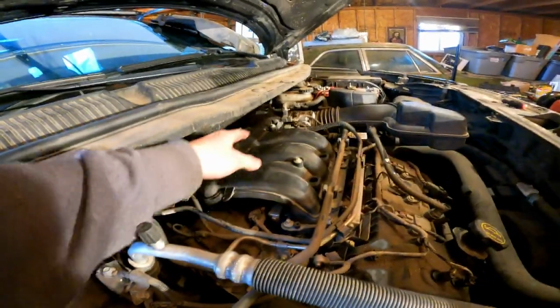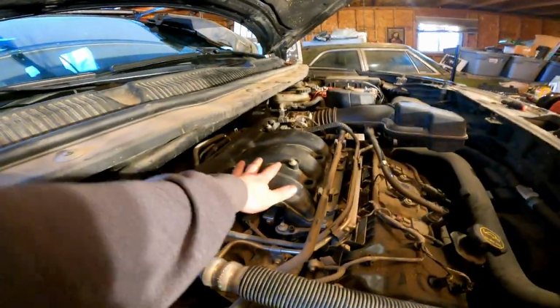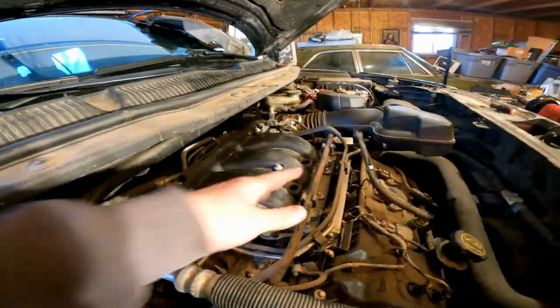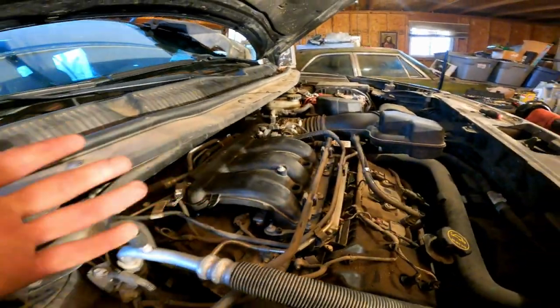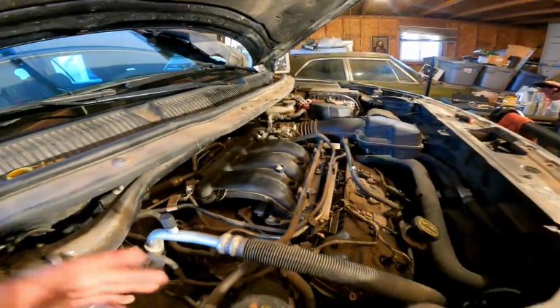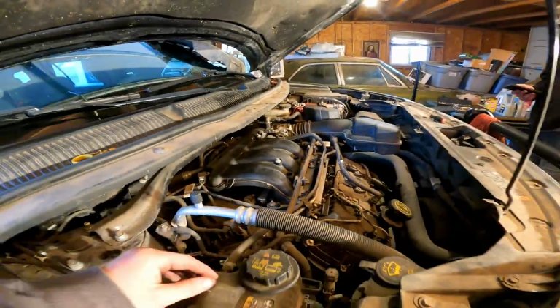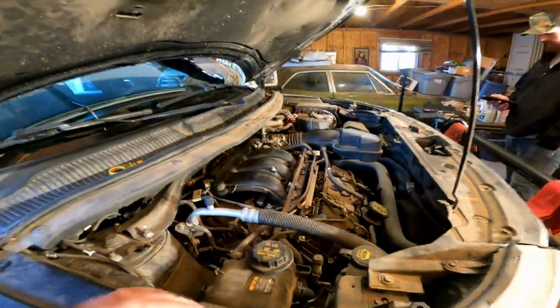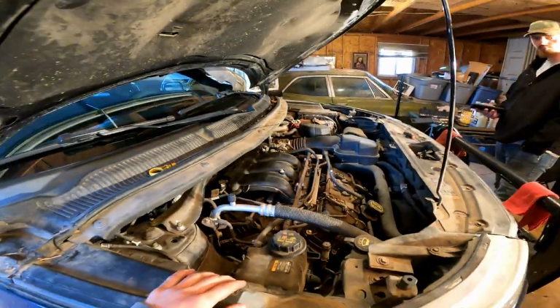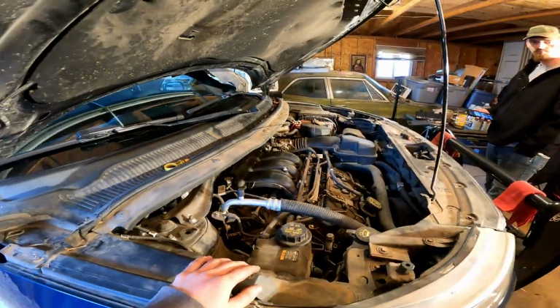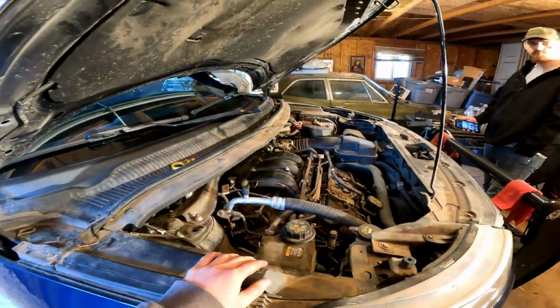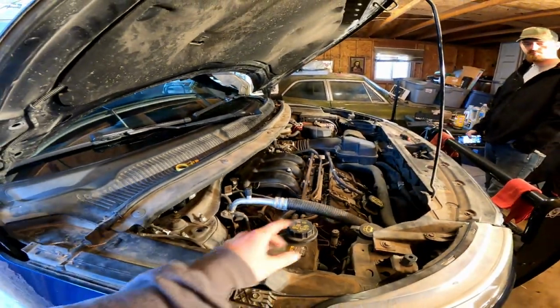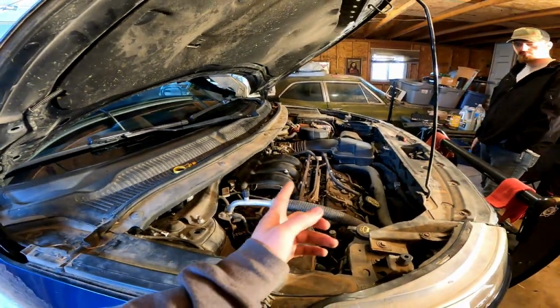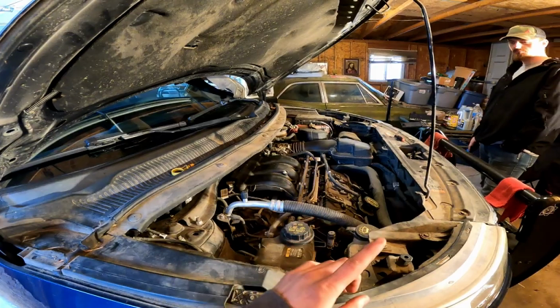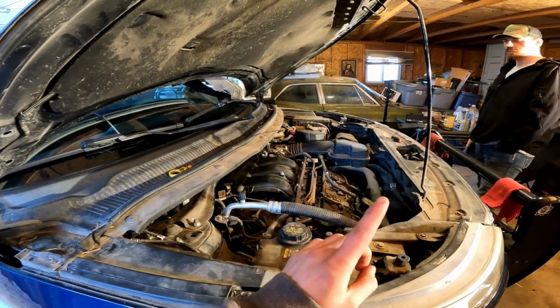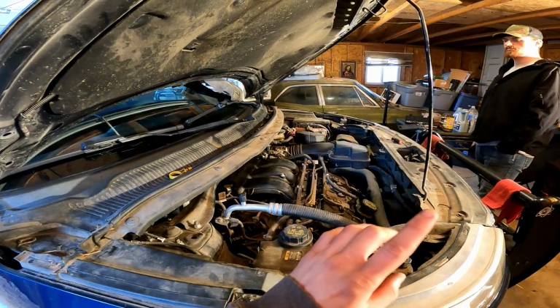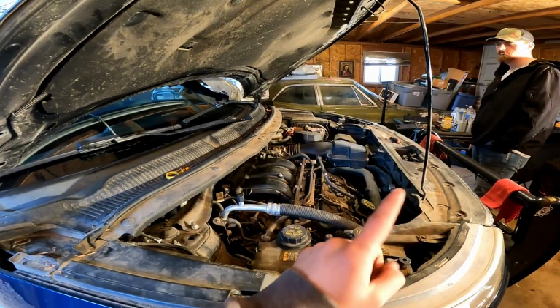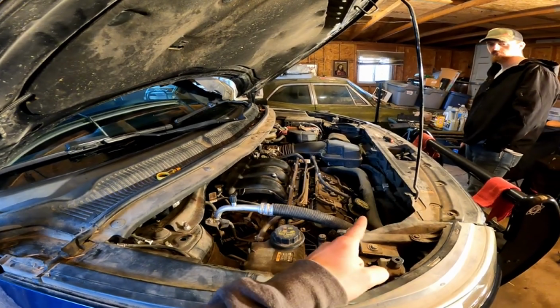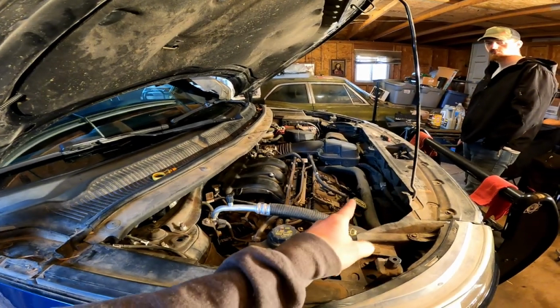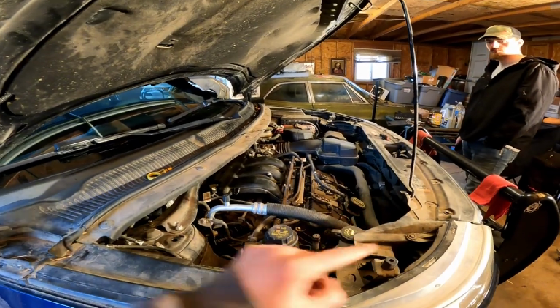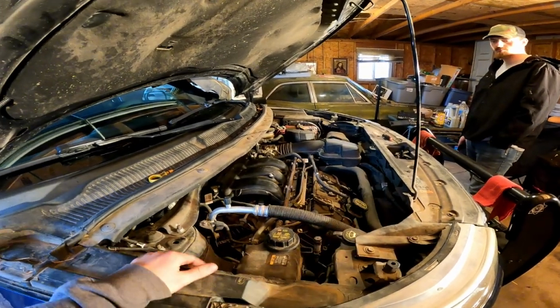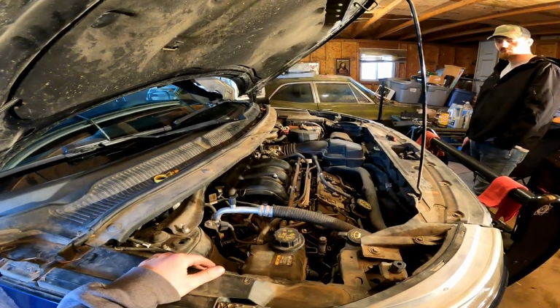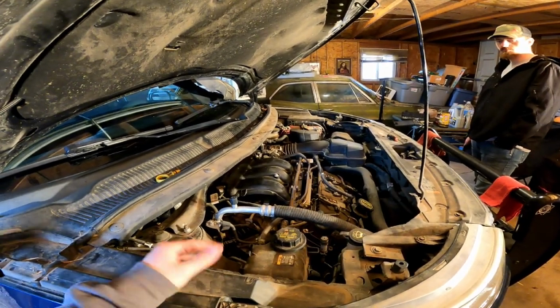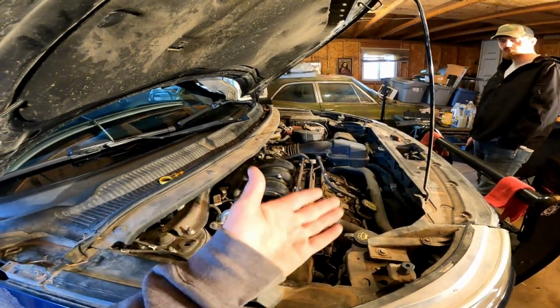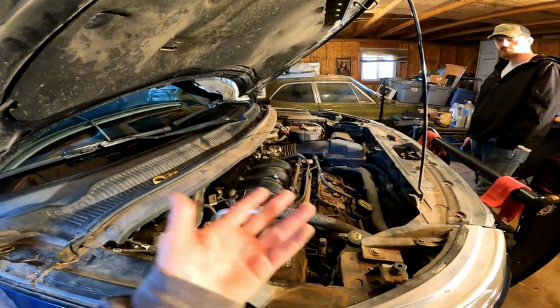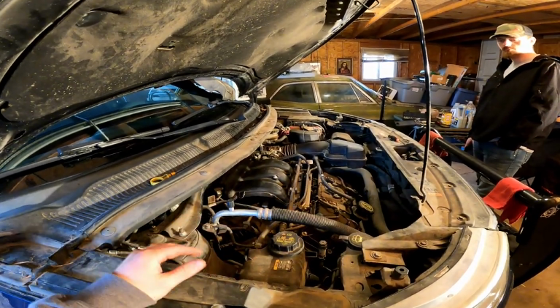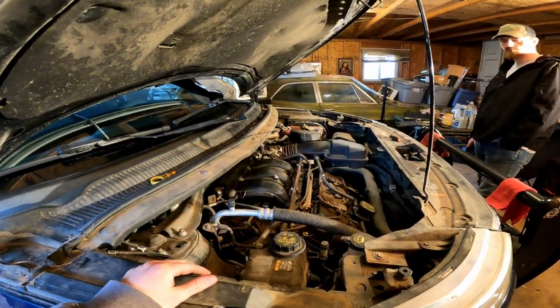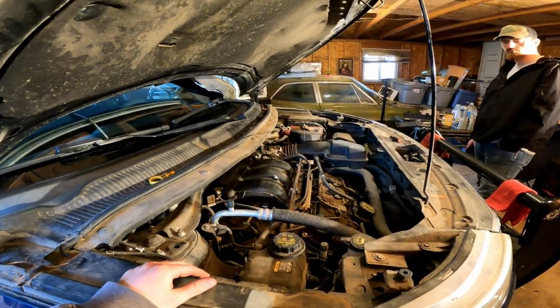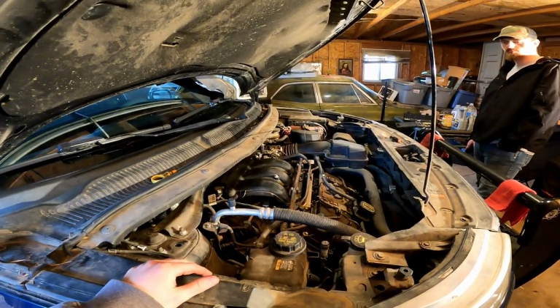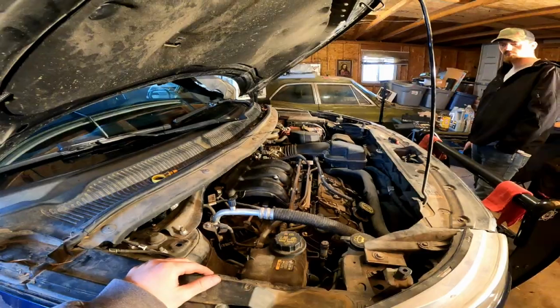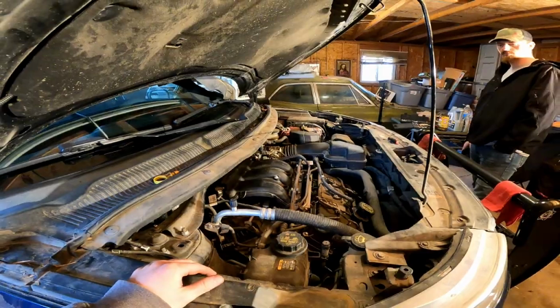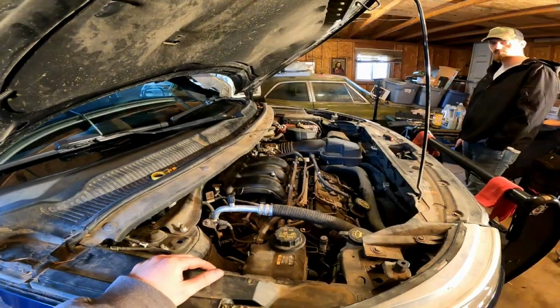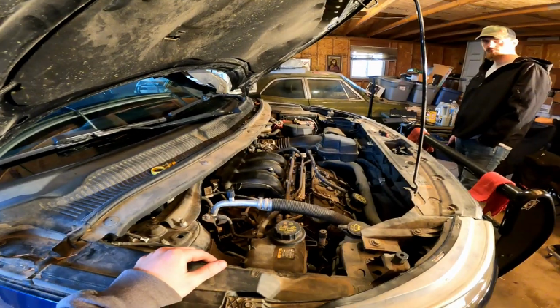Then we'll put this all back together and it should be ready to roll, because the oil change is just about done. I'm gonna put the oil in and then it will be done and ready to rock and roll.